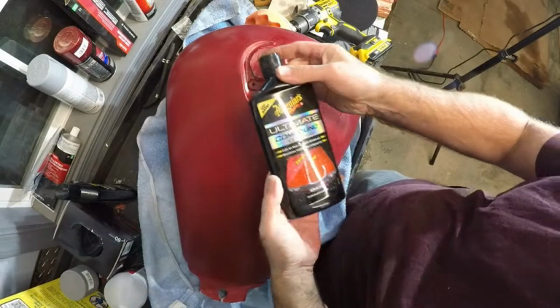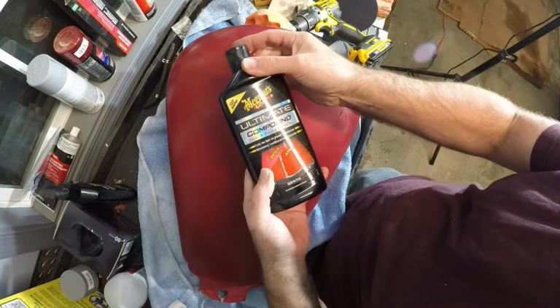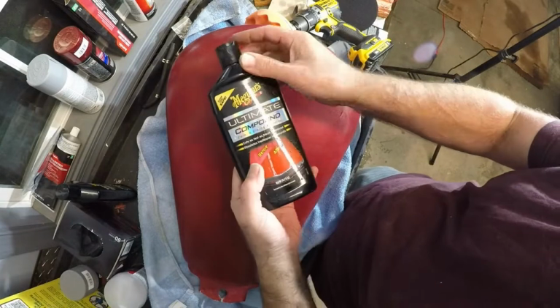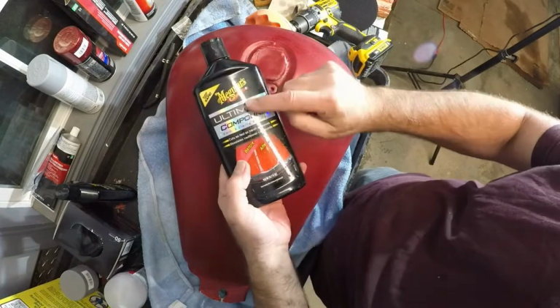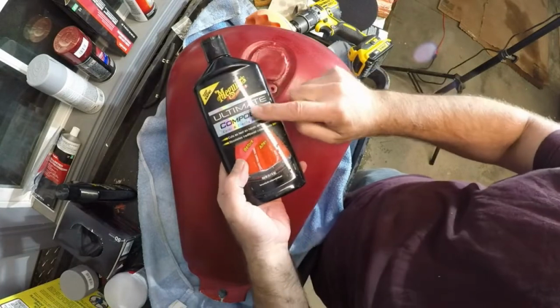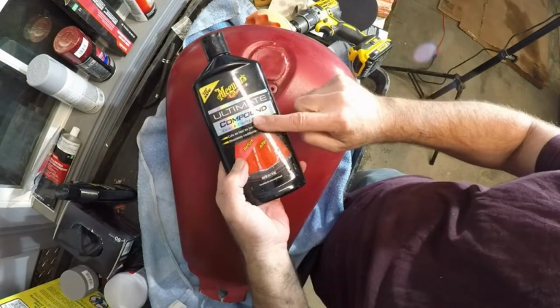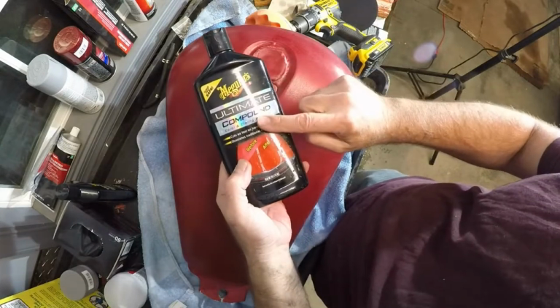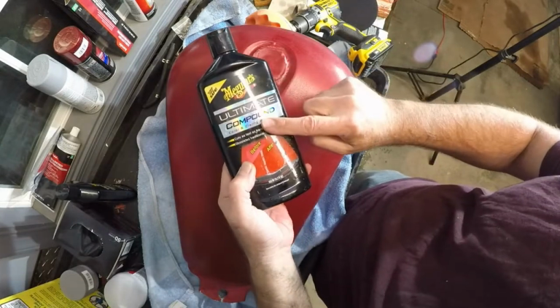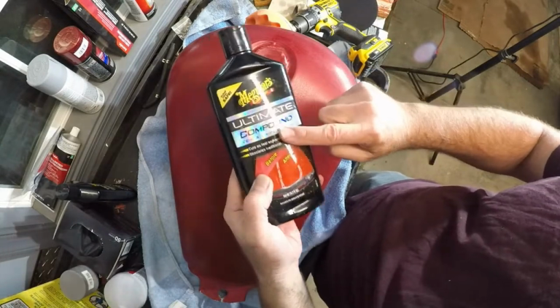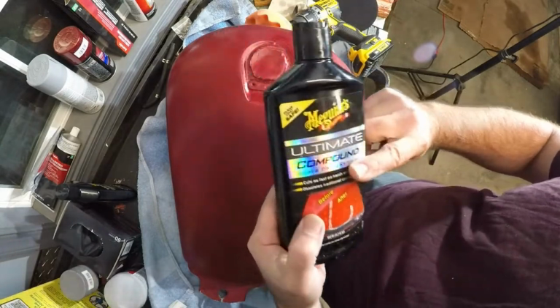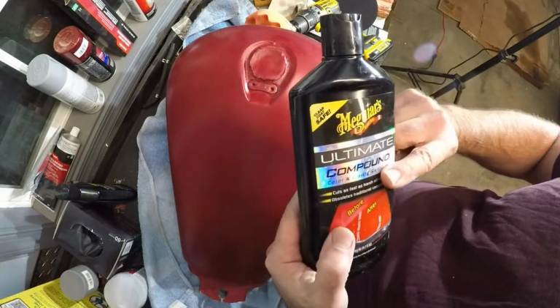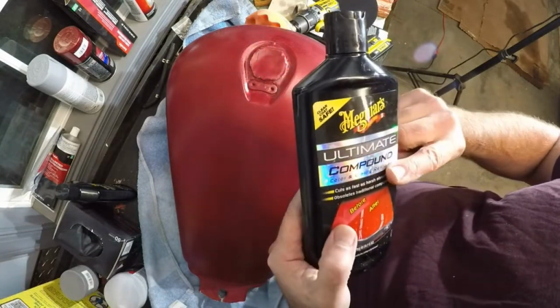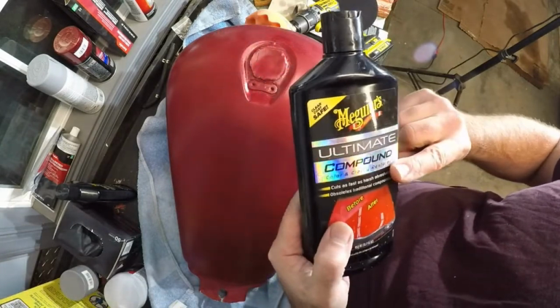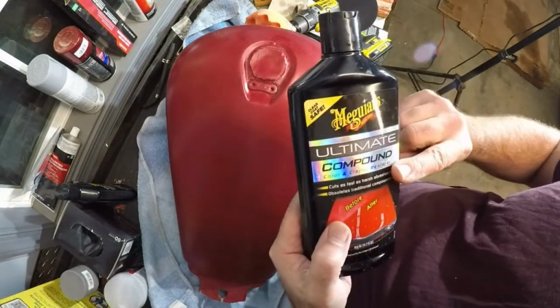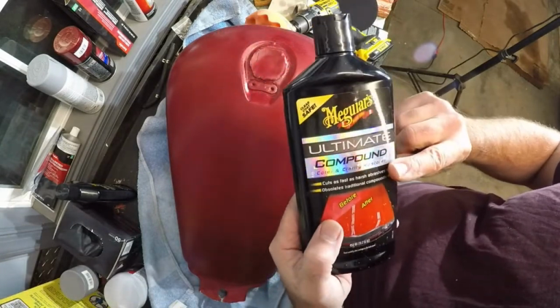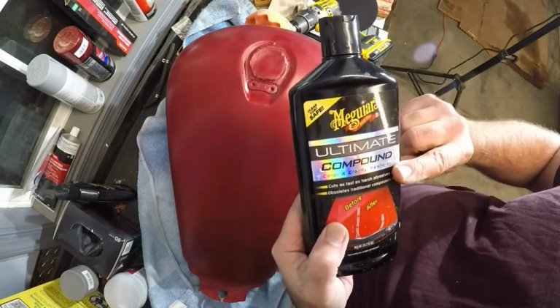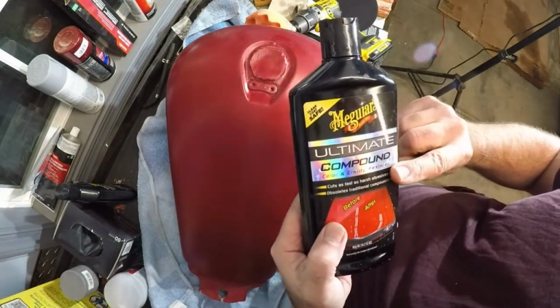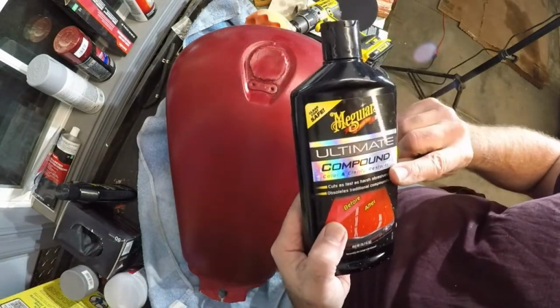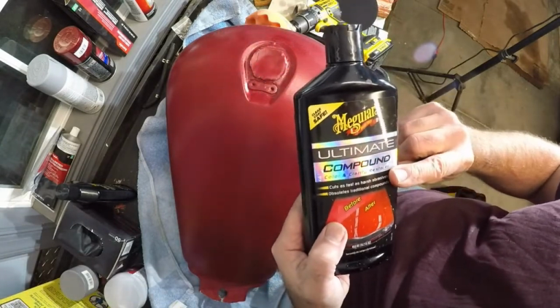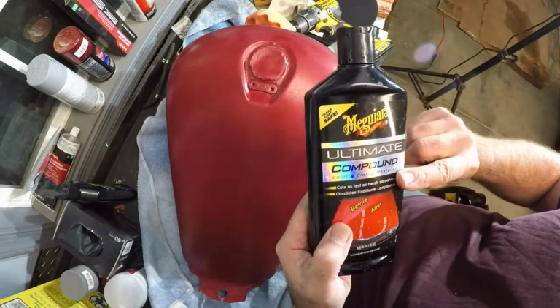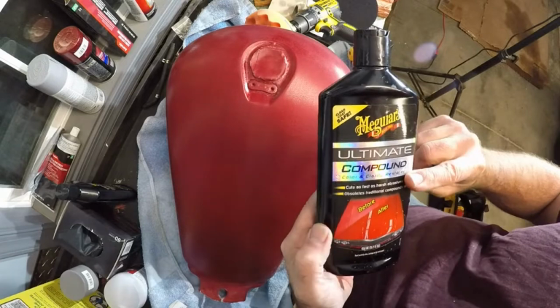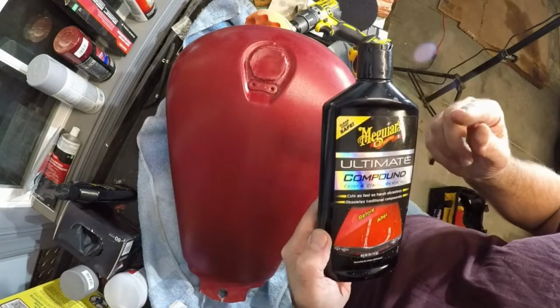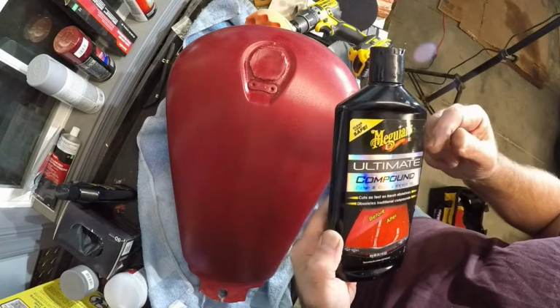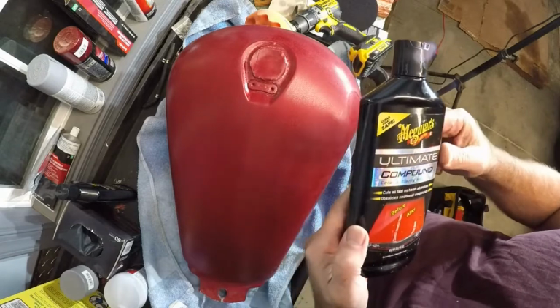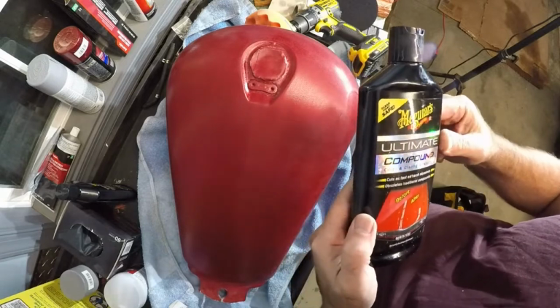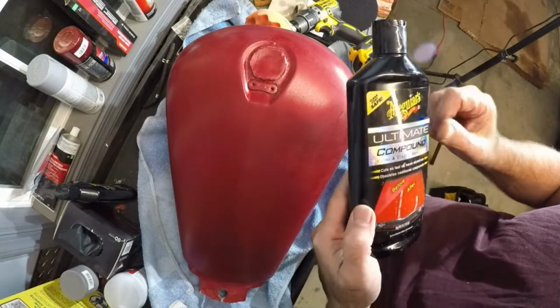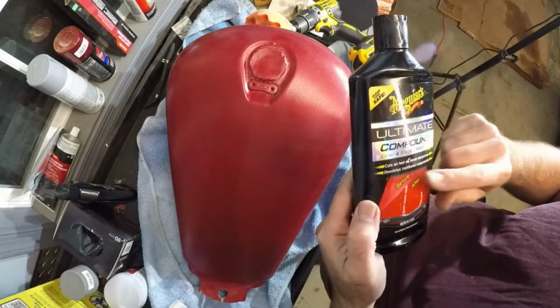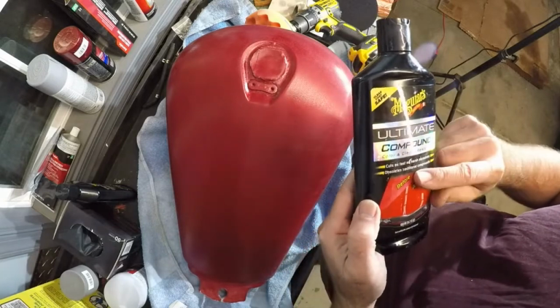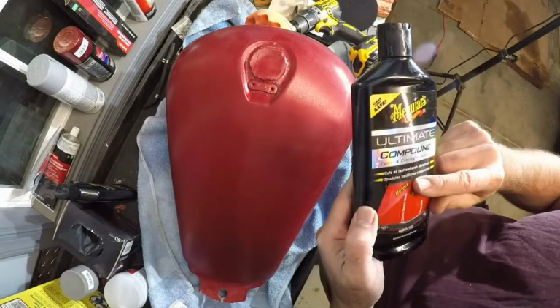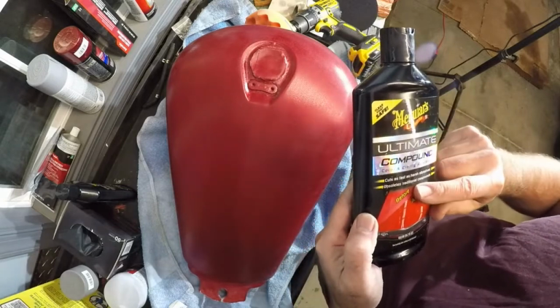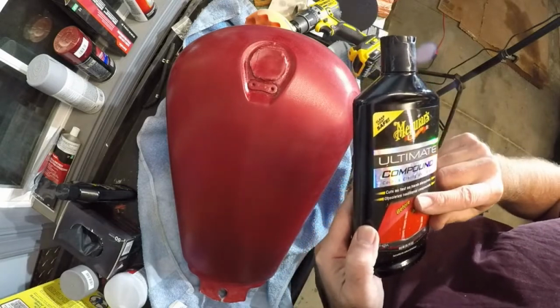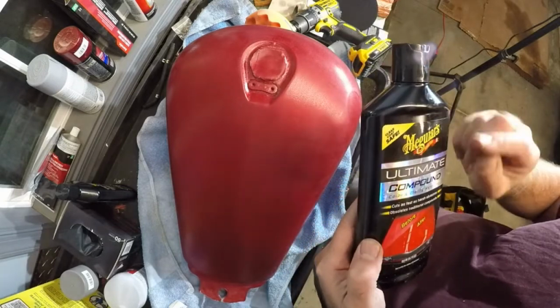First thing I'm going to be using some of this polishing compound. Let's see if this works.